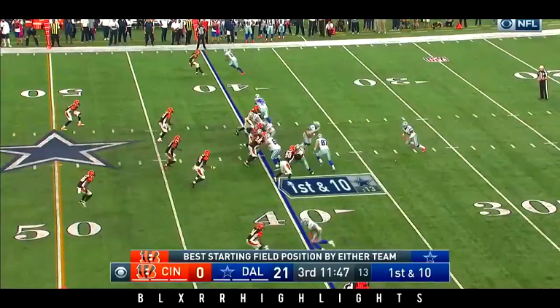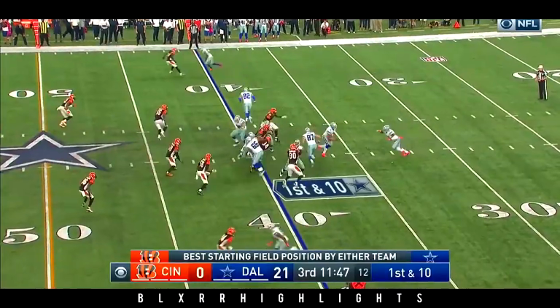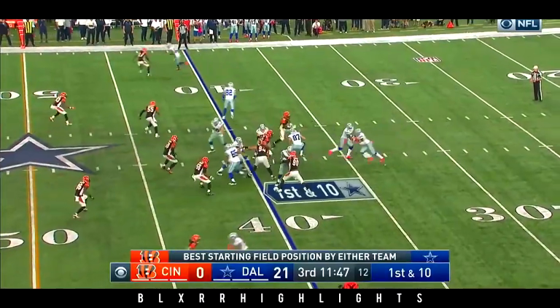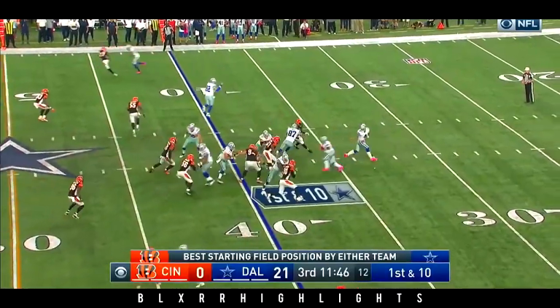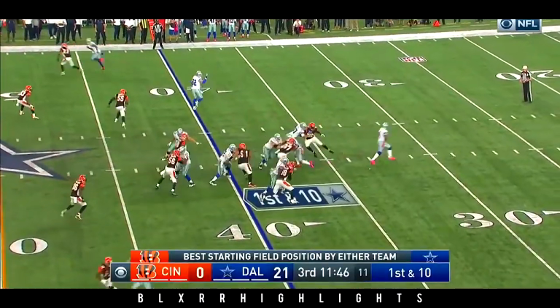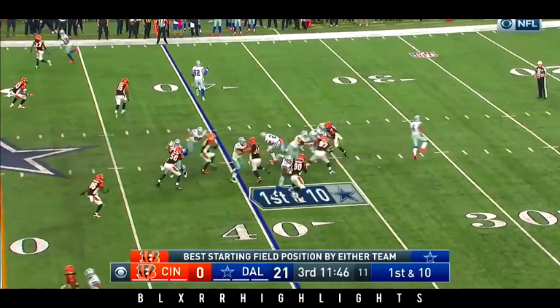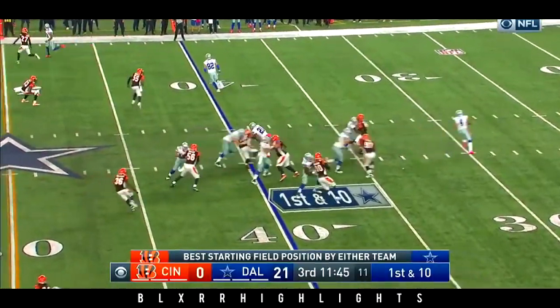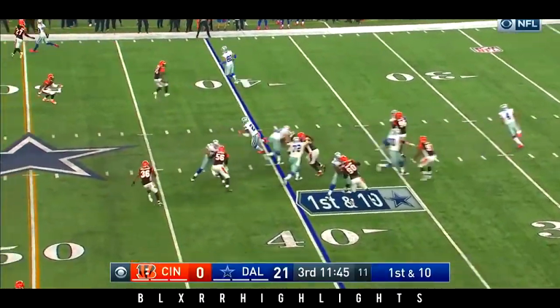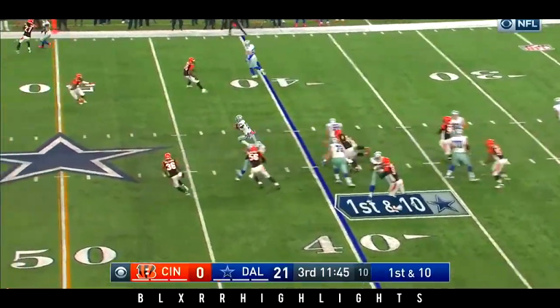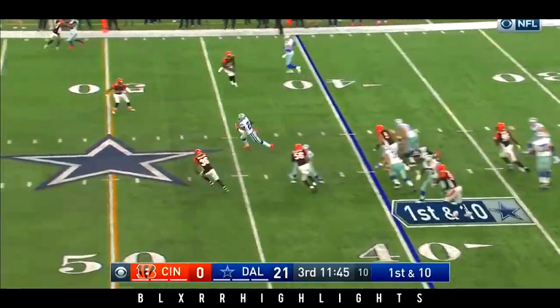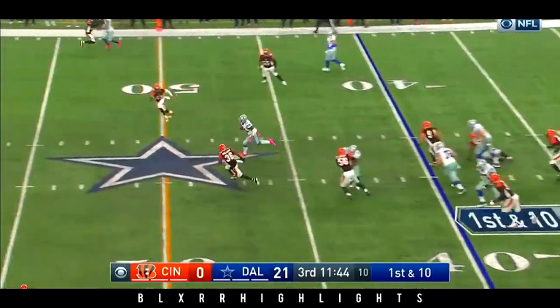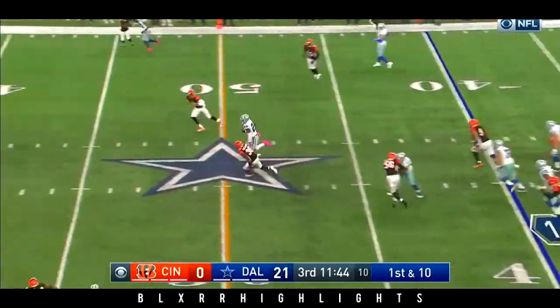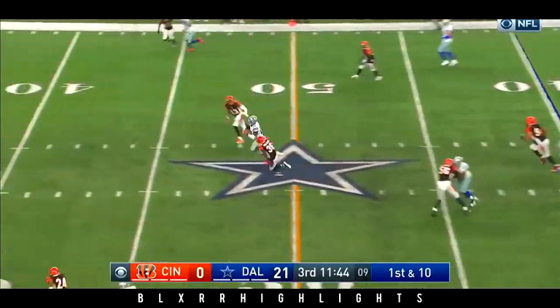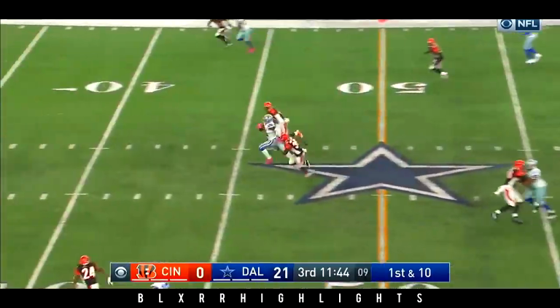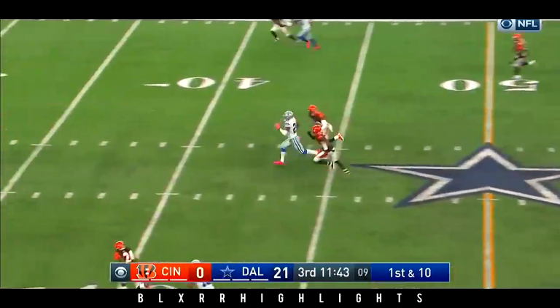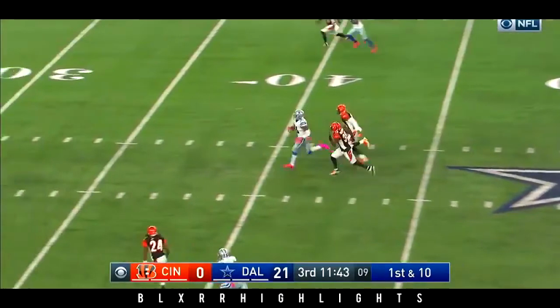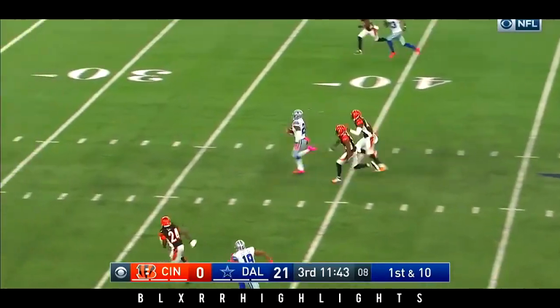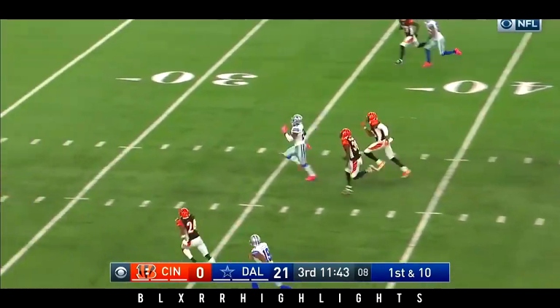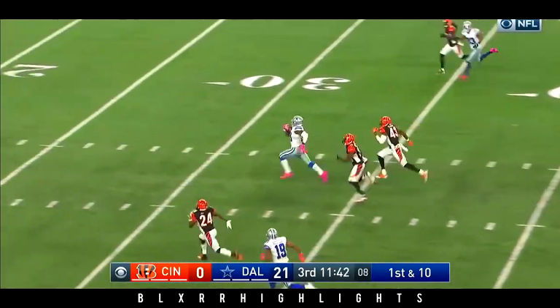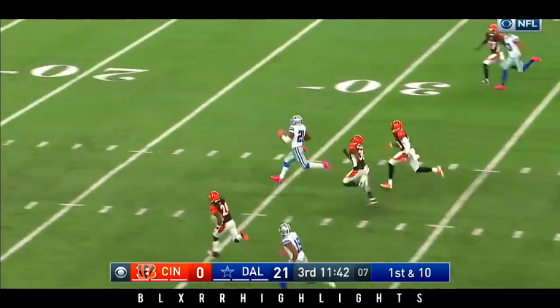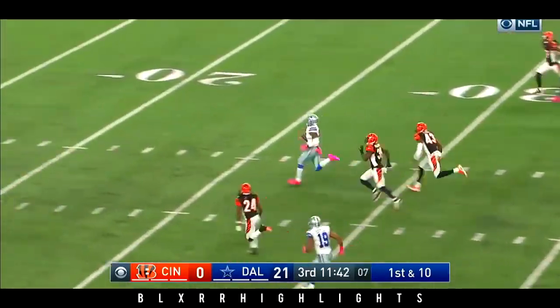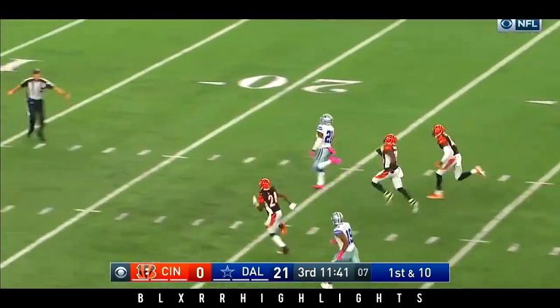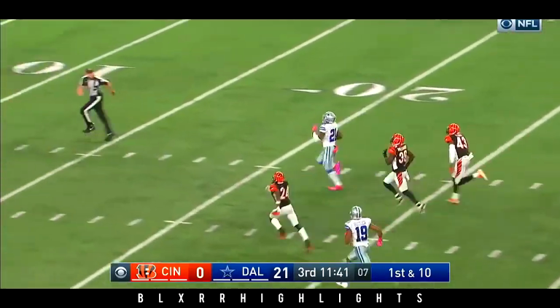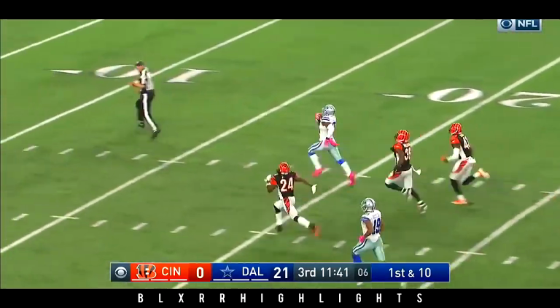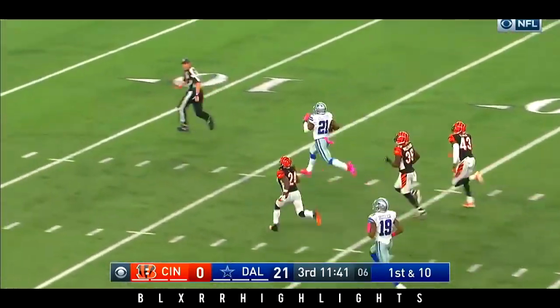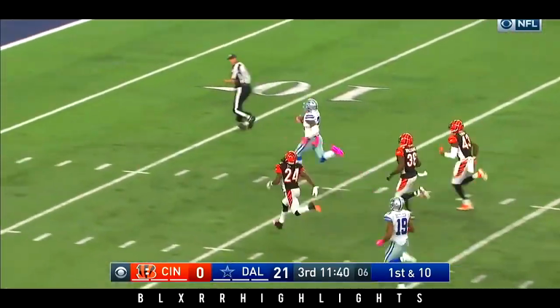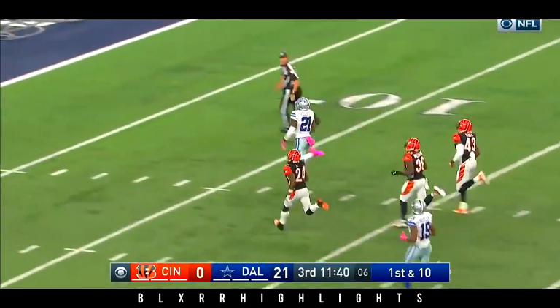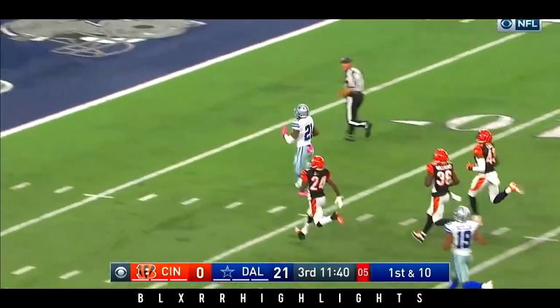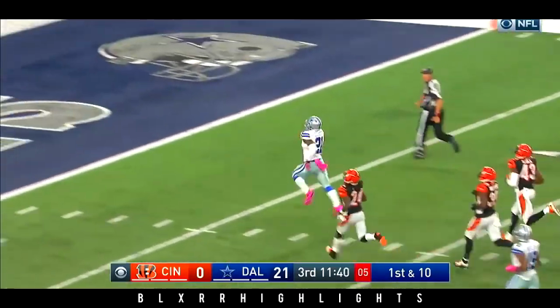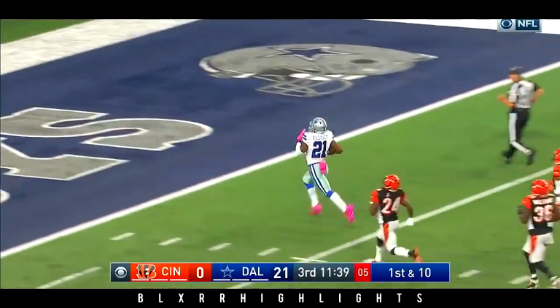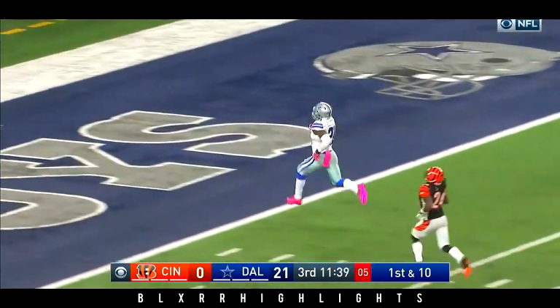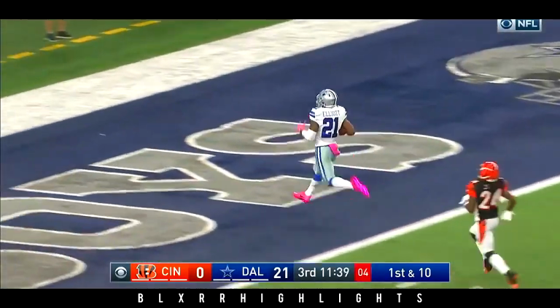The first drive of the second half begins with Elliott breaking it into the secondary, and it's a foot race — and he will not be touched.